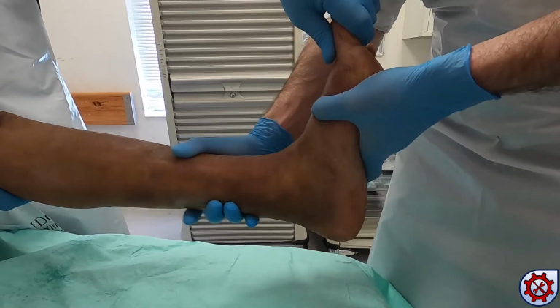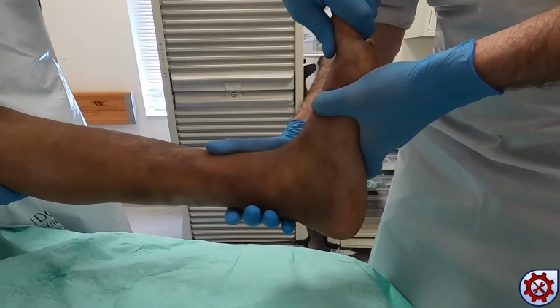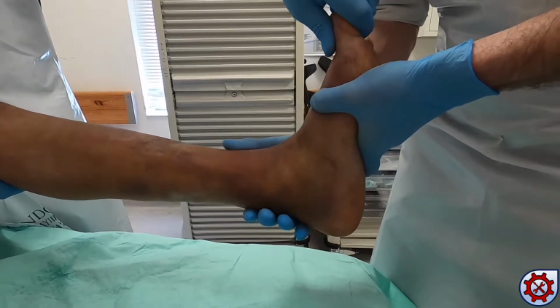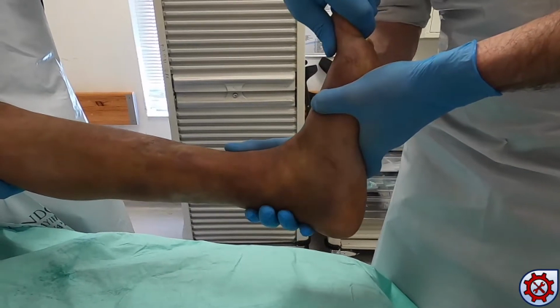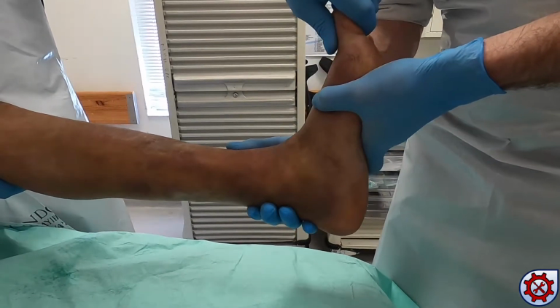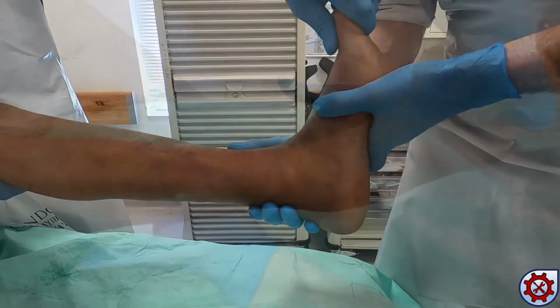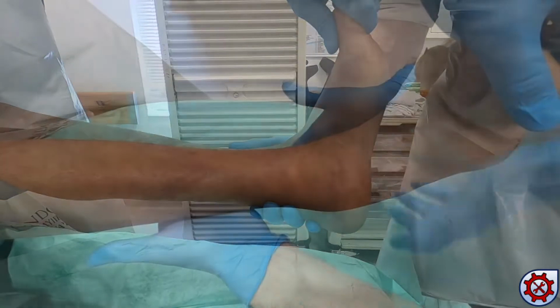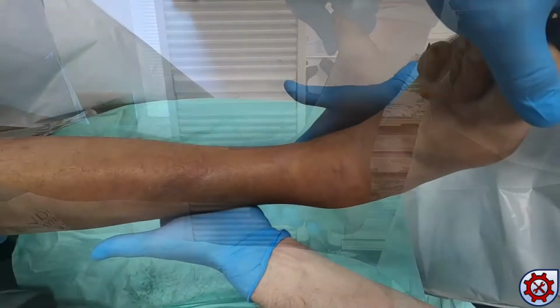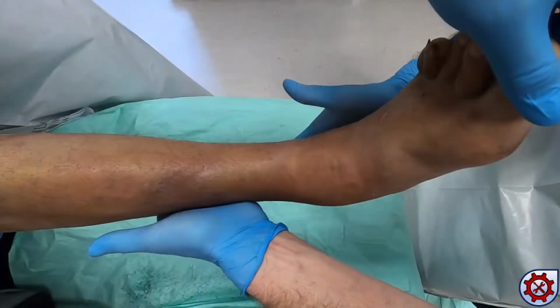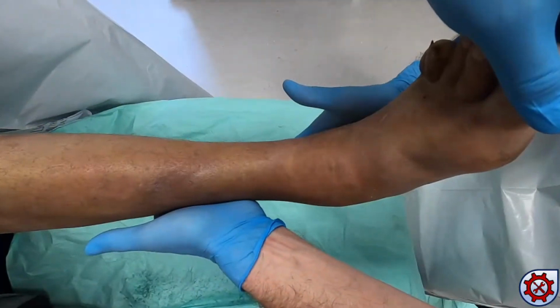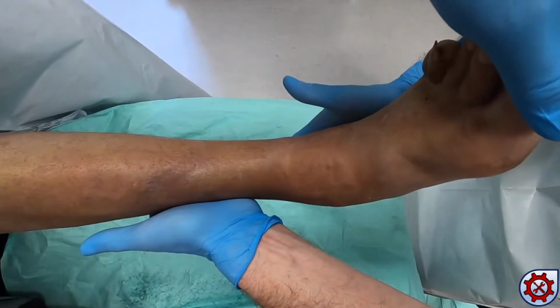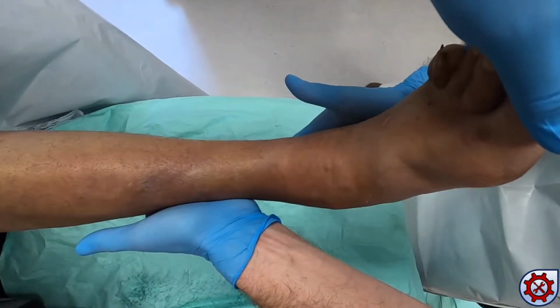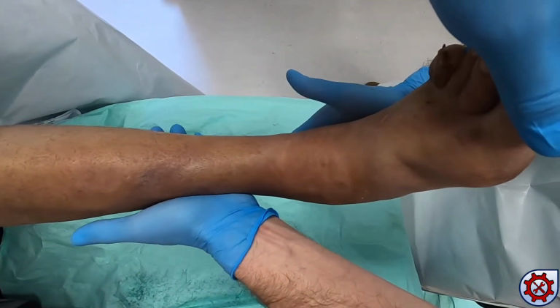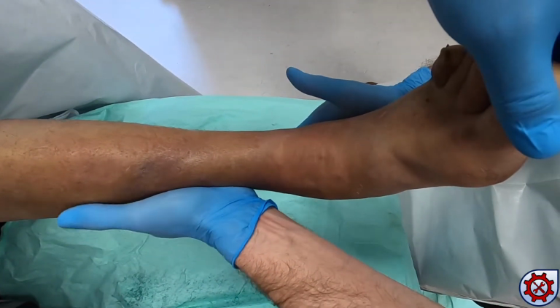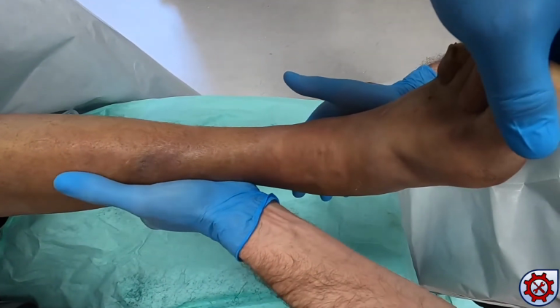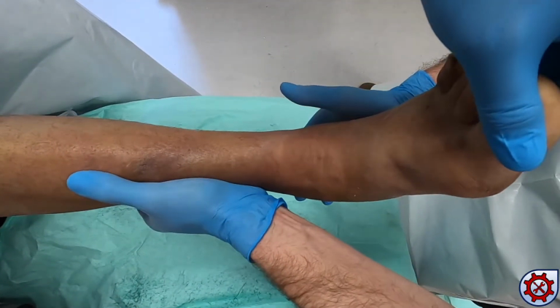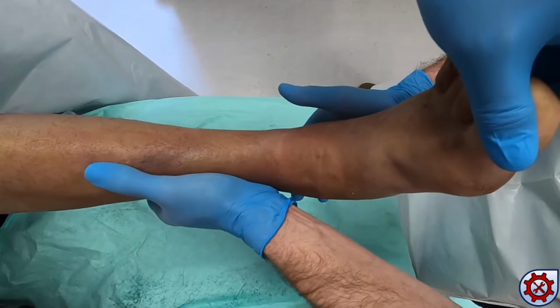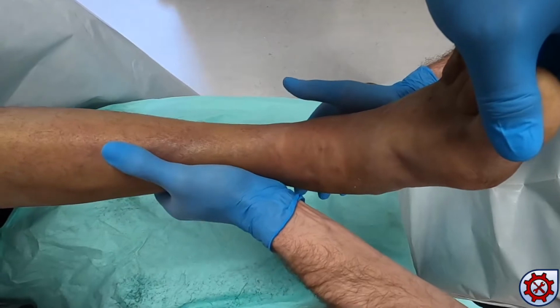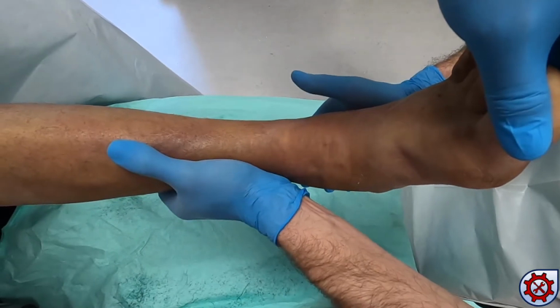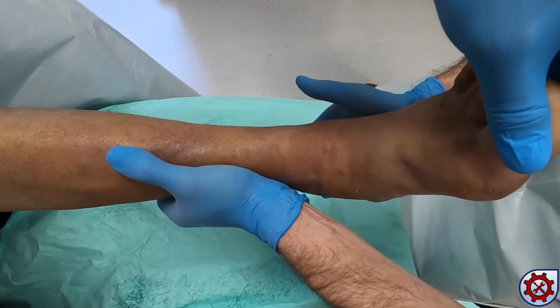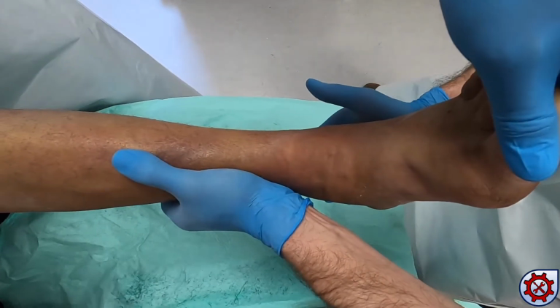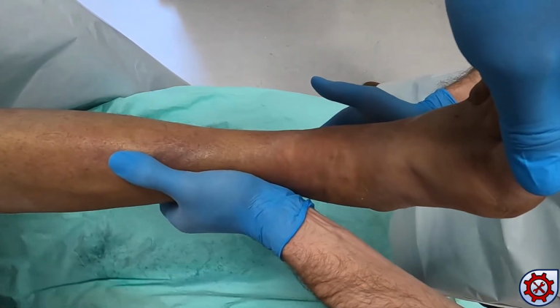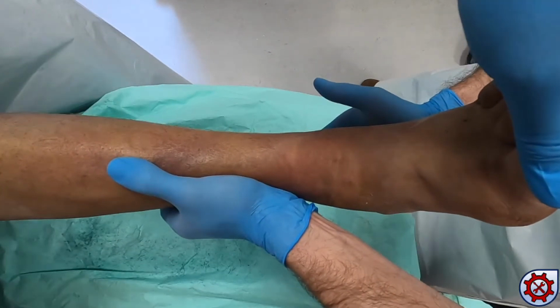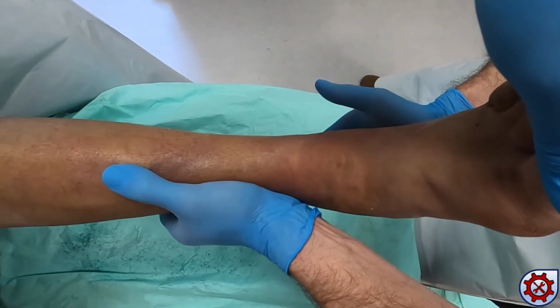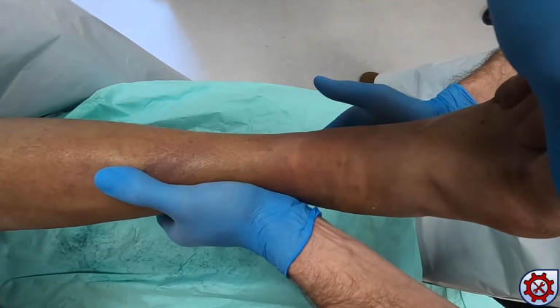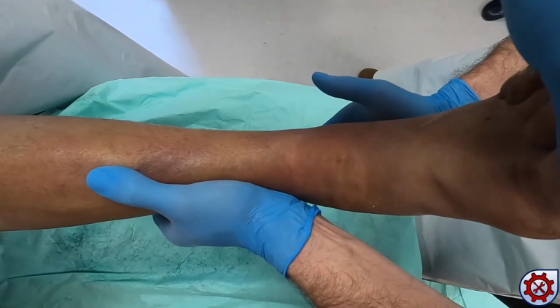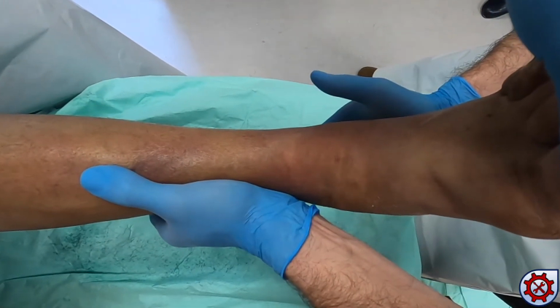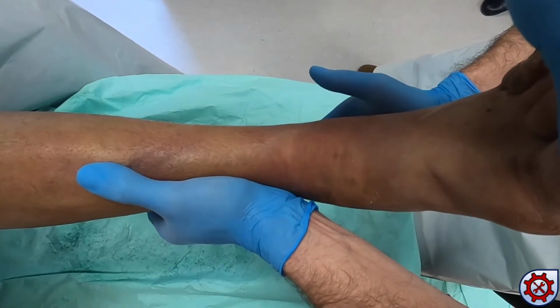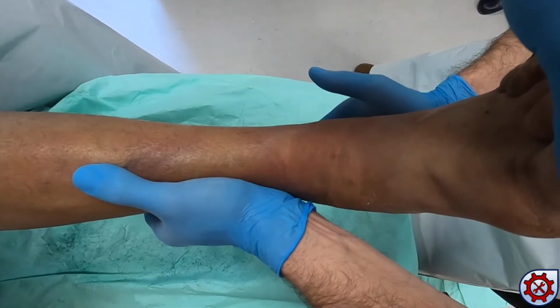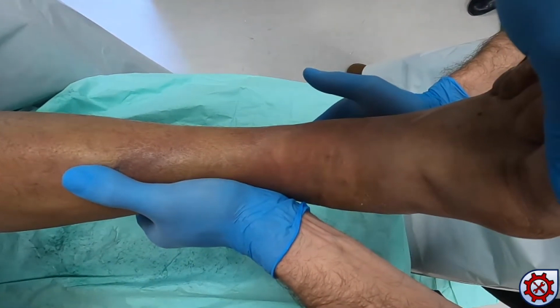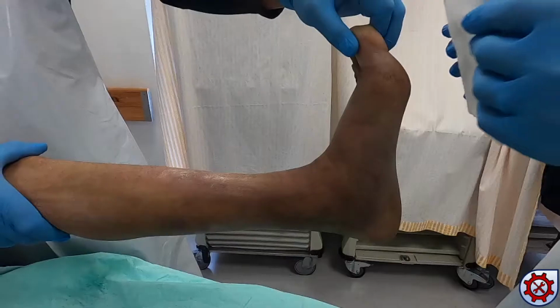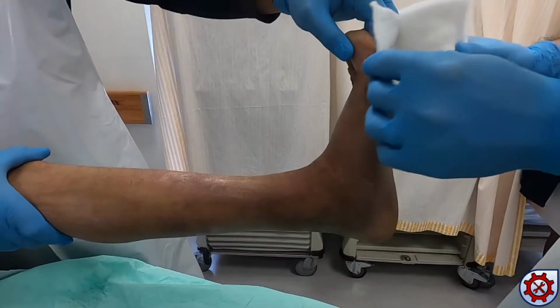Apply medially directed force over the lateral malleolus with the foot held in inversion by the assistant to reduce lateral talar shift.